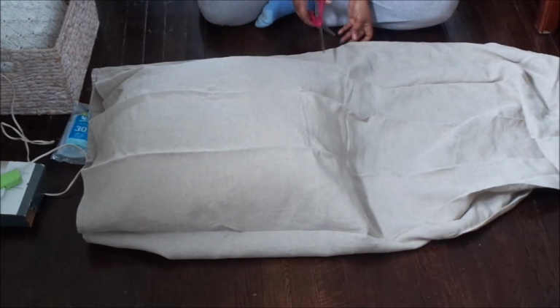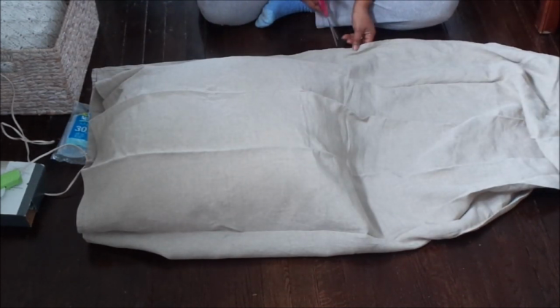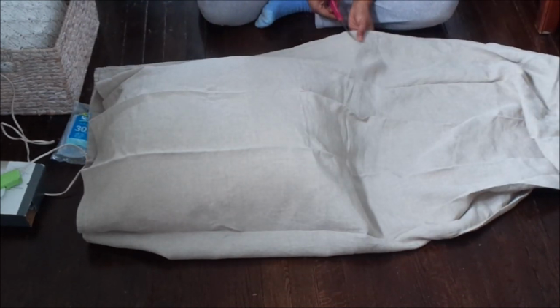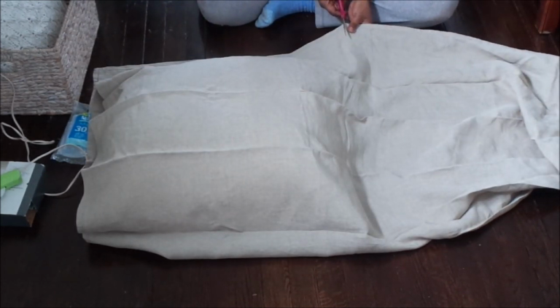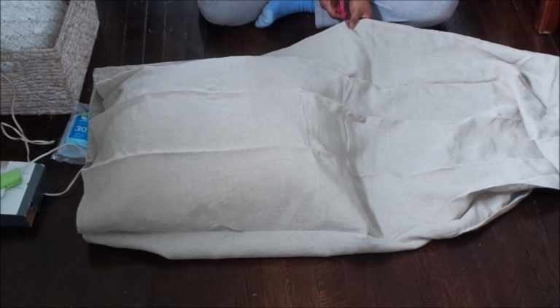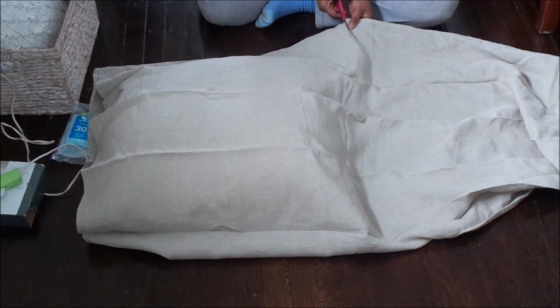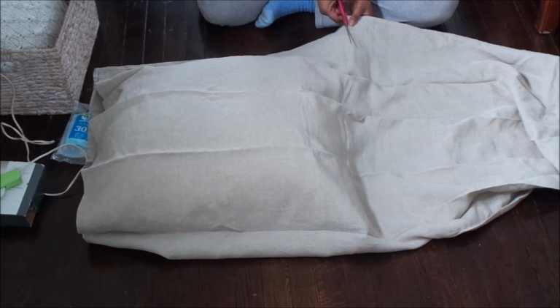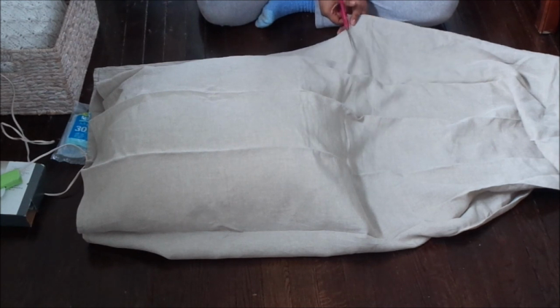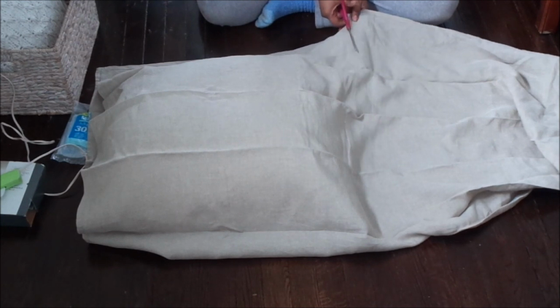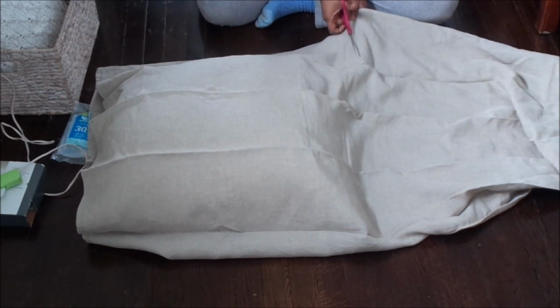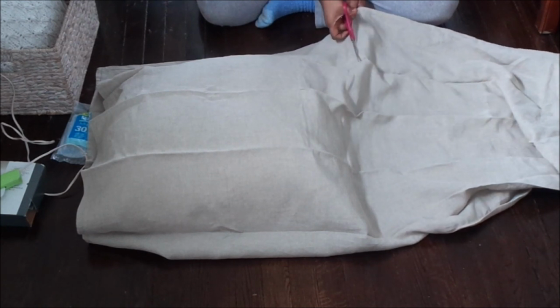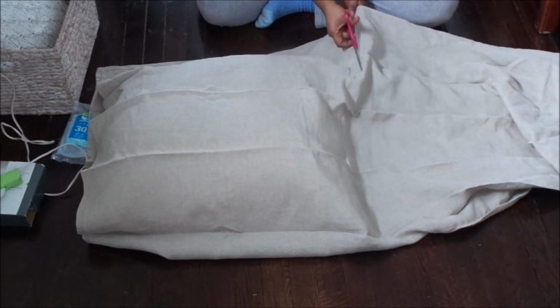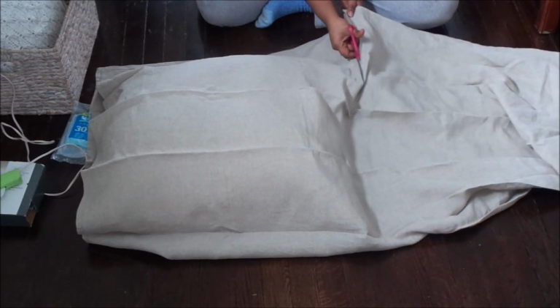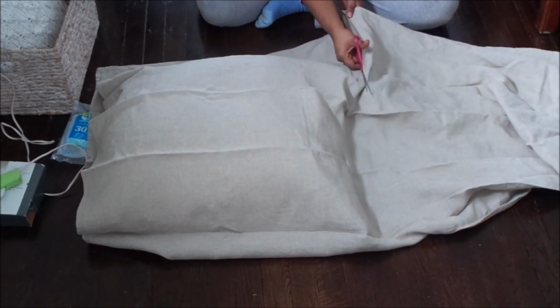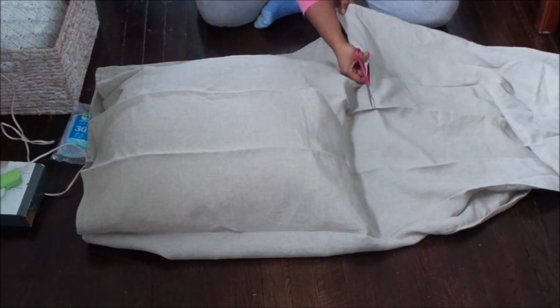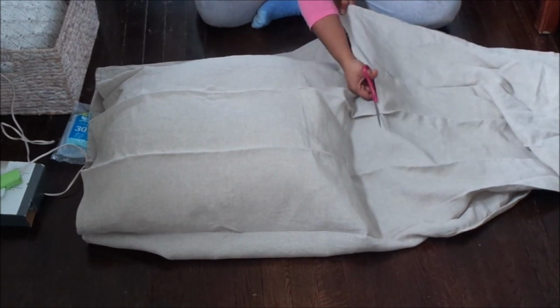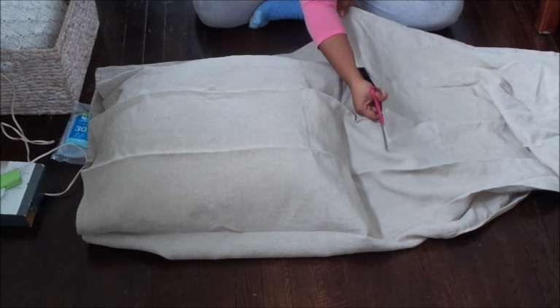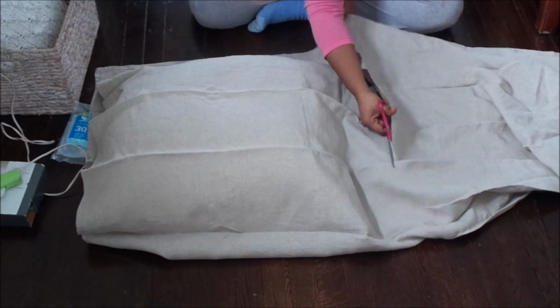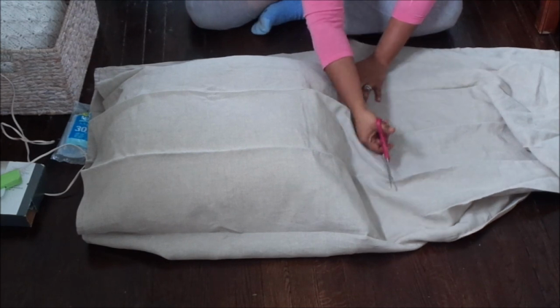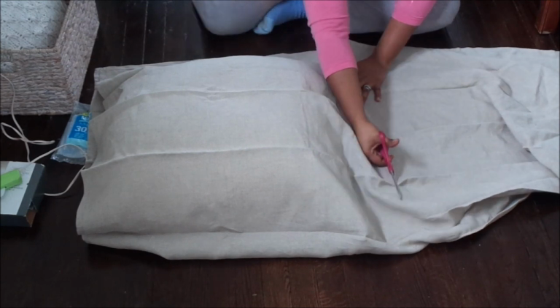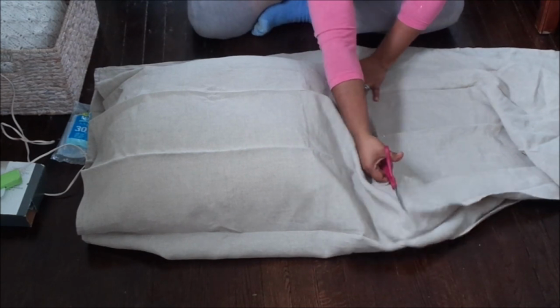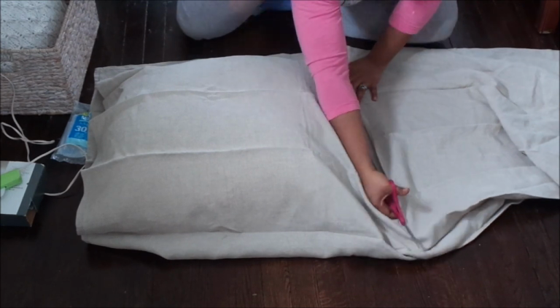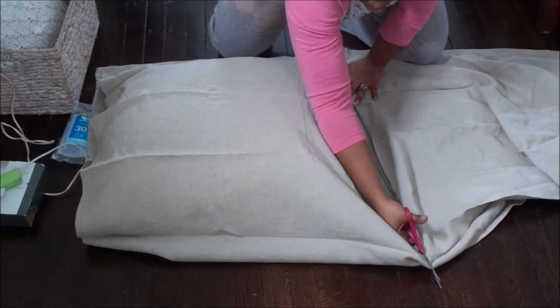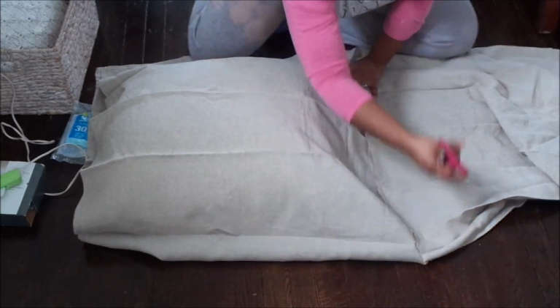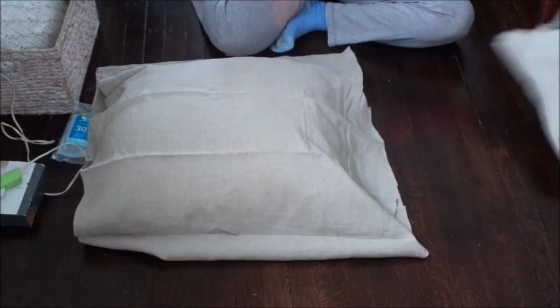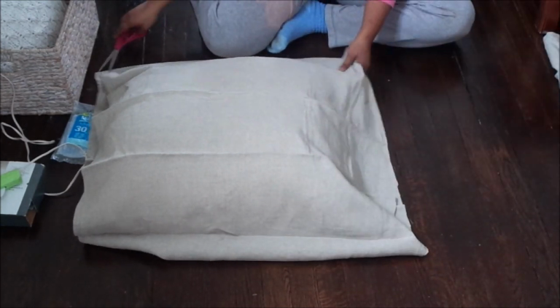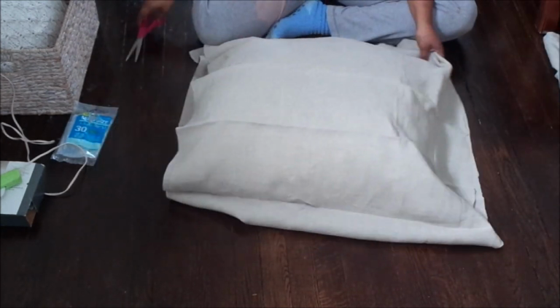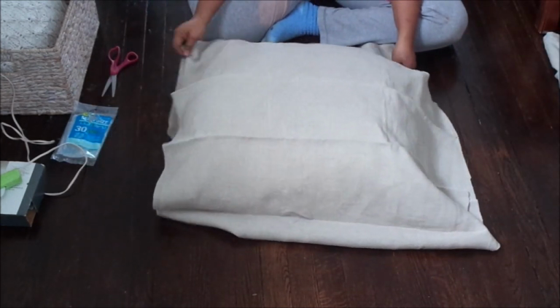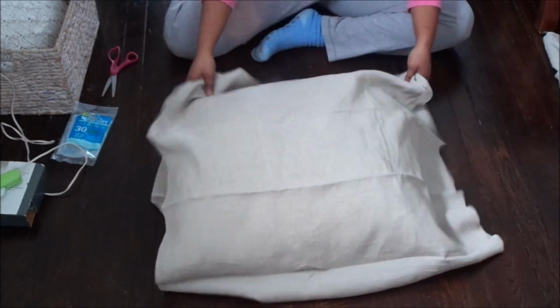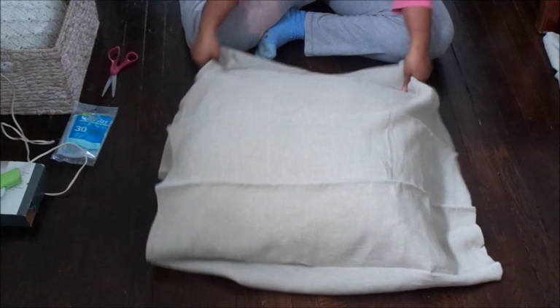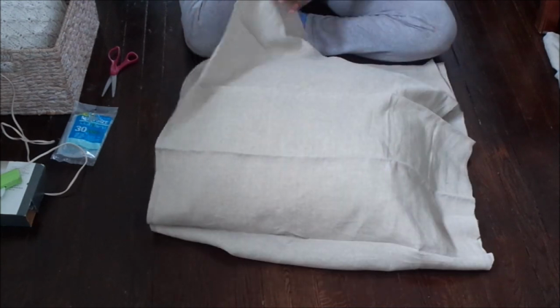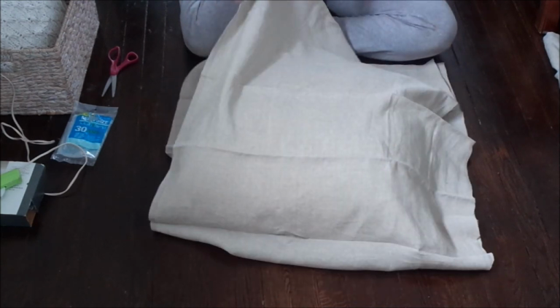I have about eight pillows that I'm going to be making coverings for, but today I'm just going to show you three different styles. I hope you guys enjoy this video and I will pop back in later.